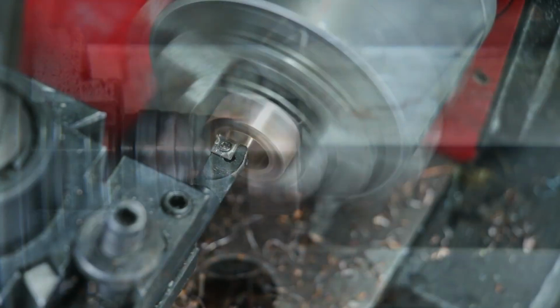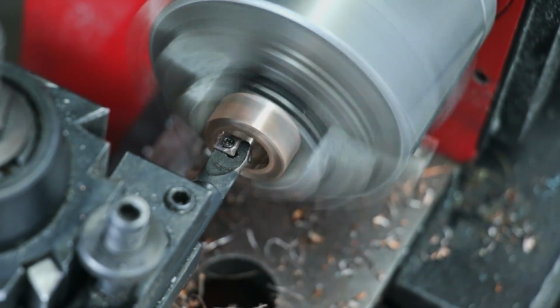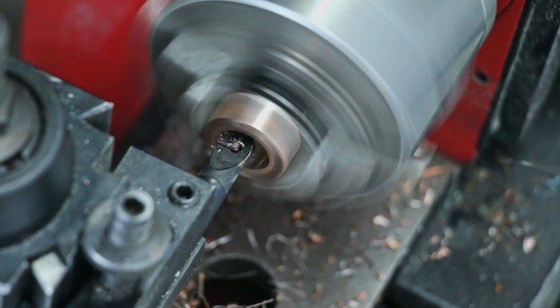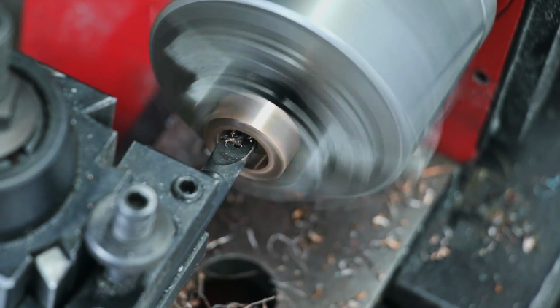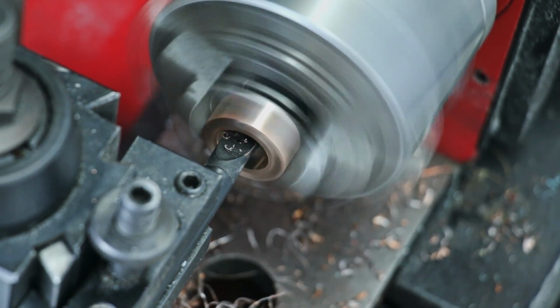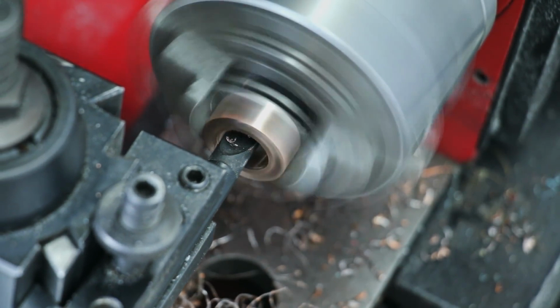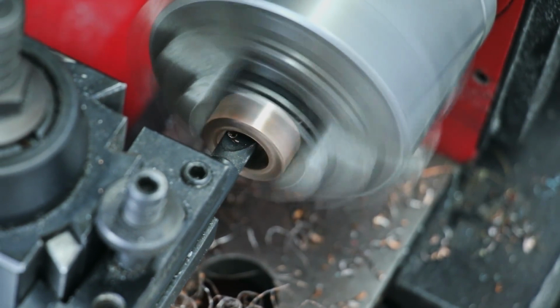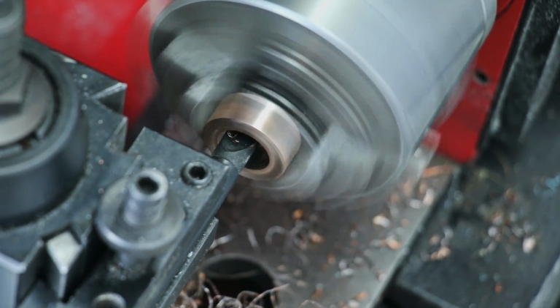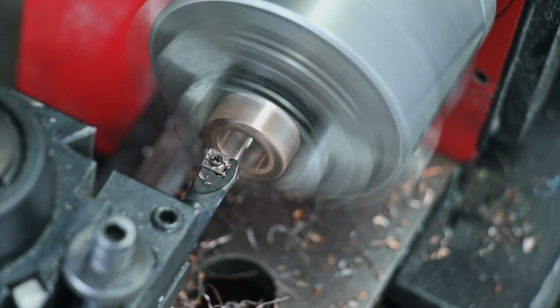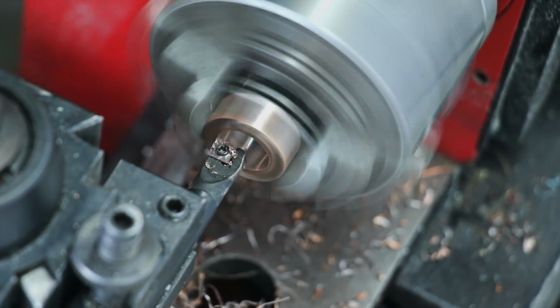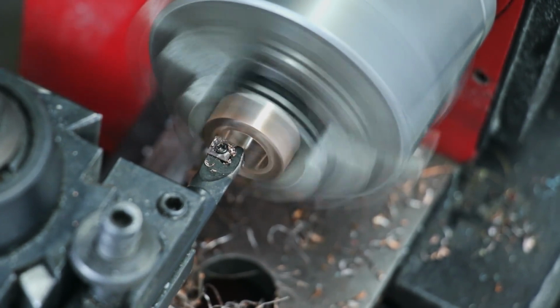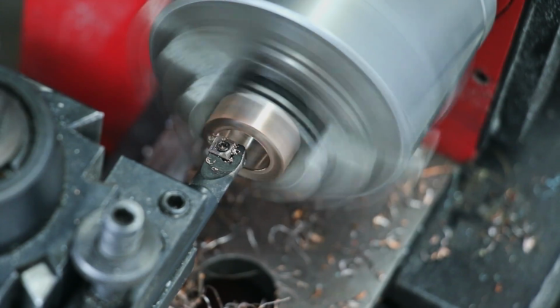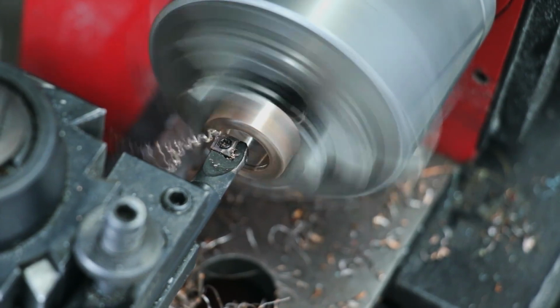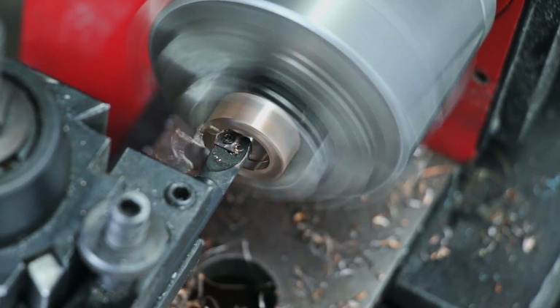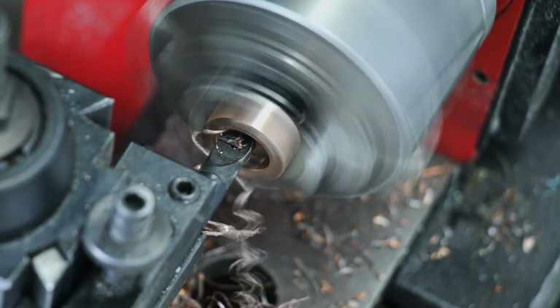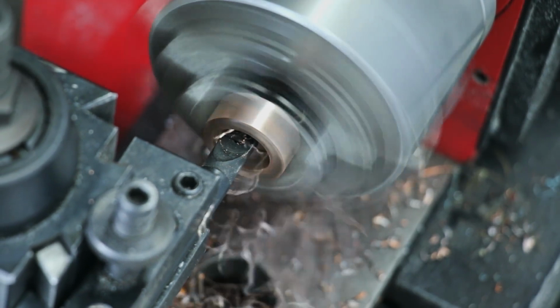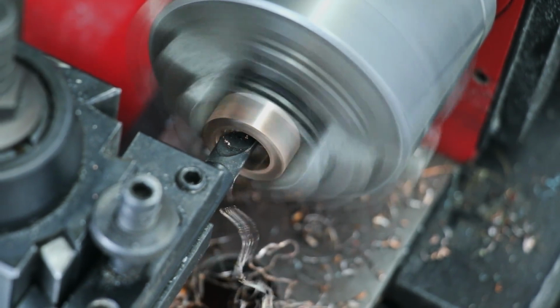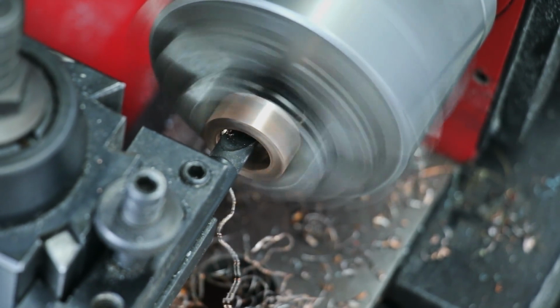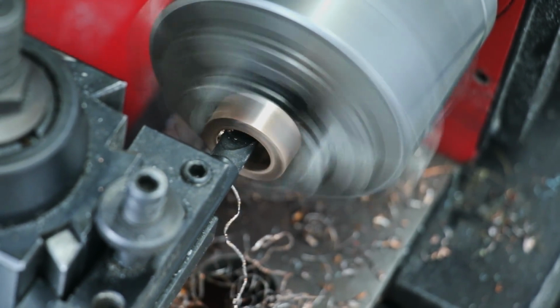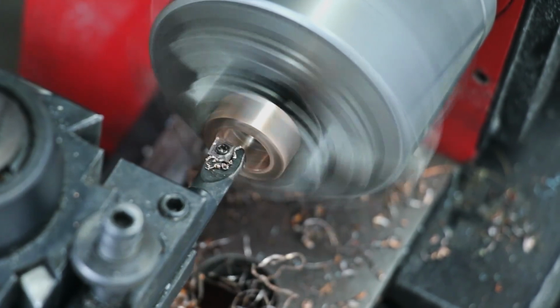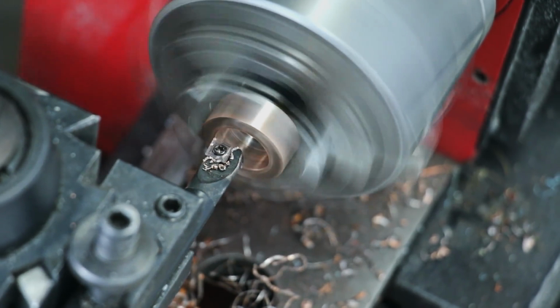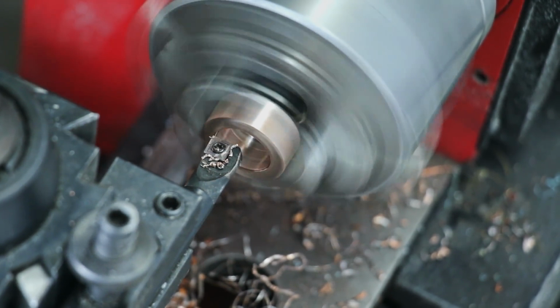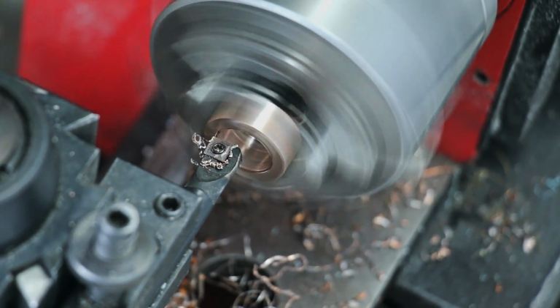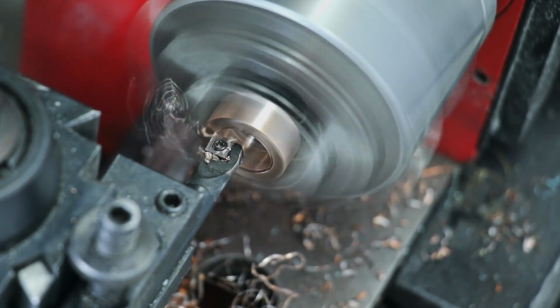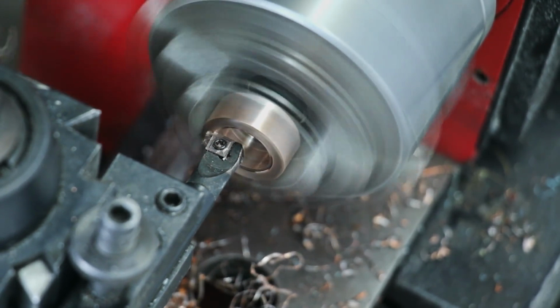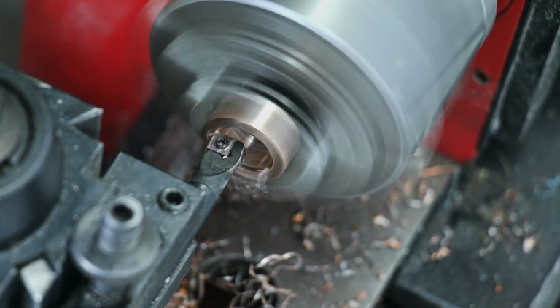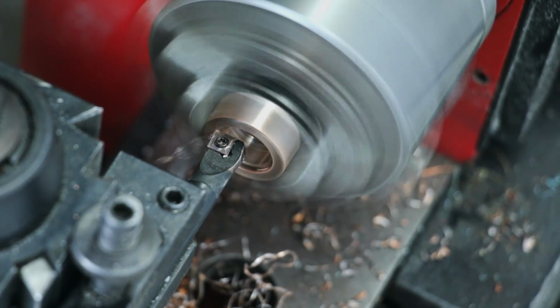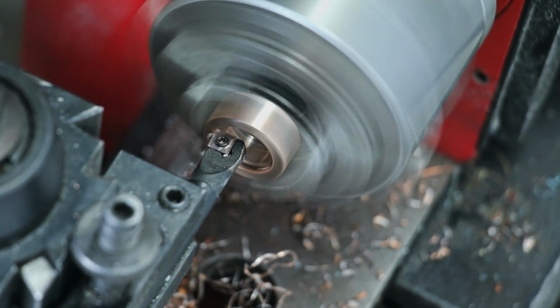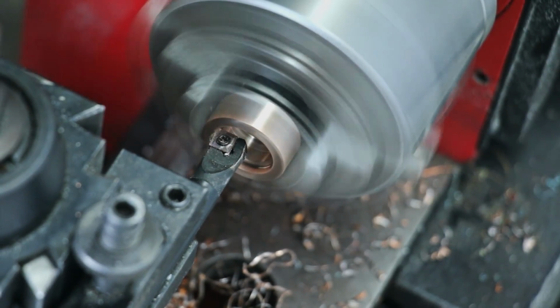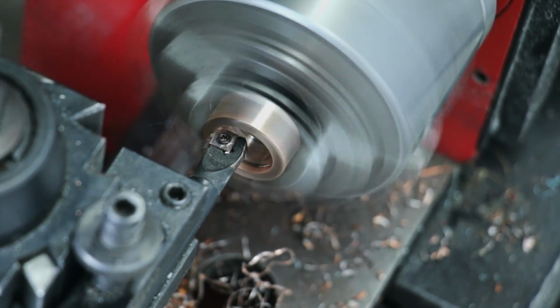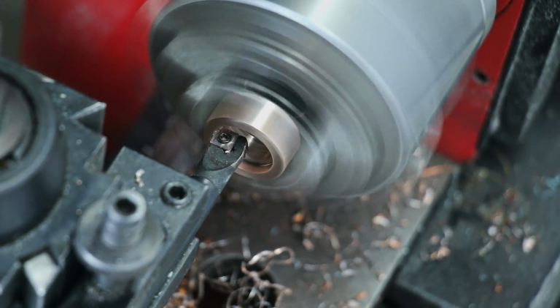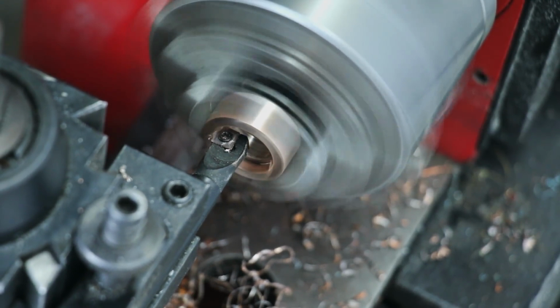Now that I'm finished with the outside, I'm putting it back in the lathe to finish up the inside. I'm using the boring bar again and widening that hole until I get to the exact inner diameter that I need.